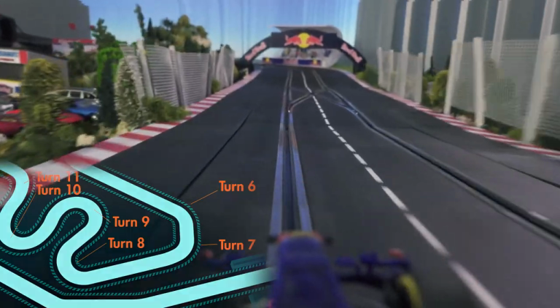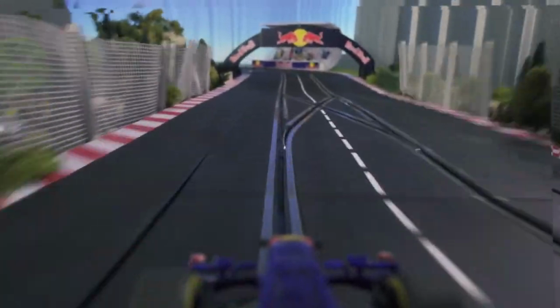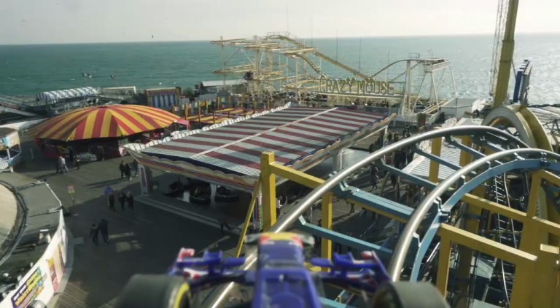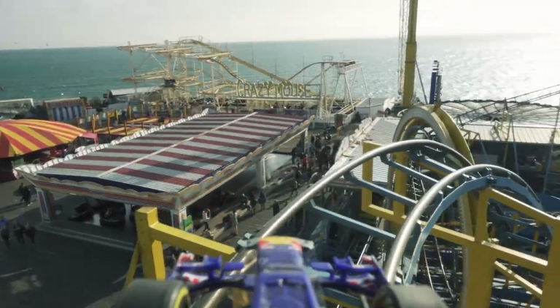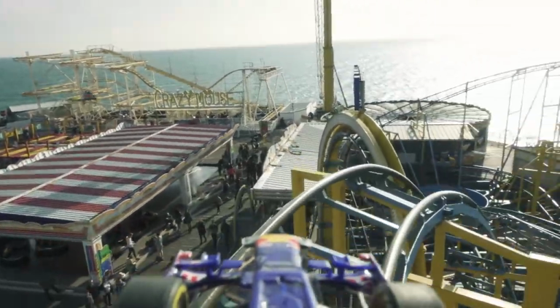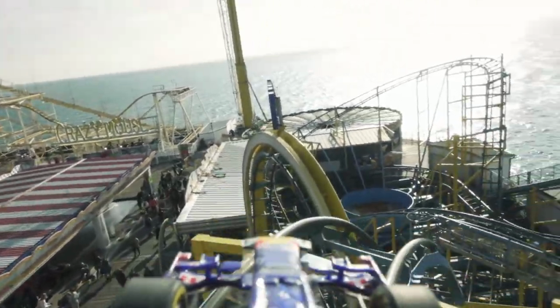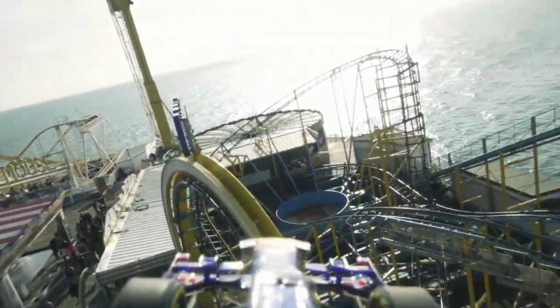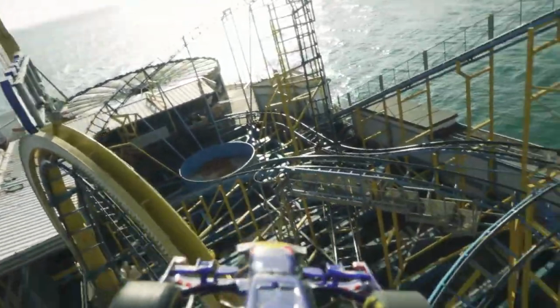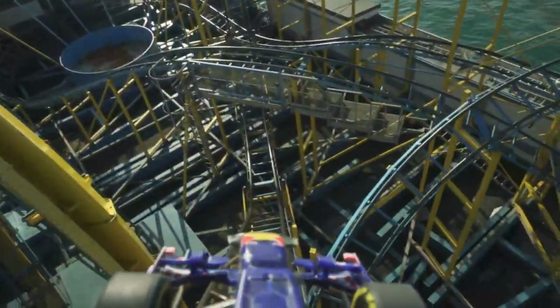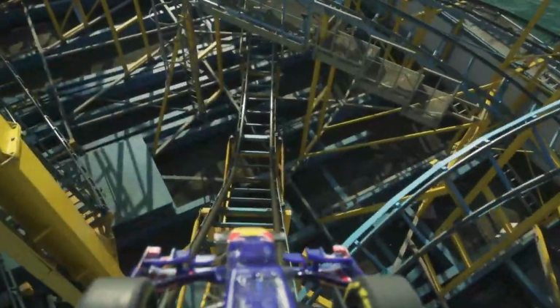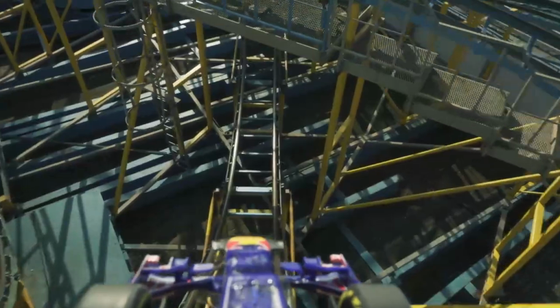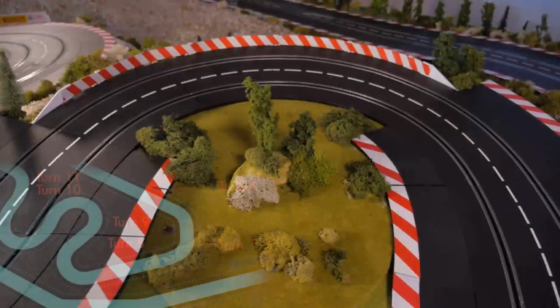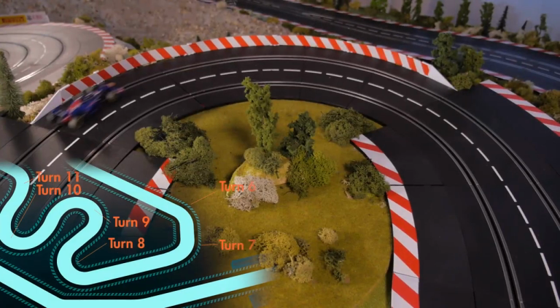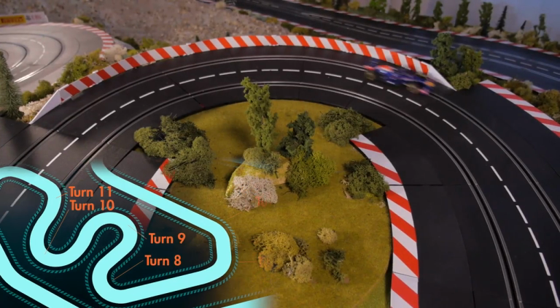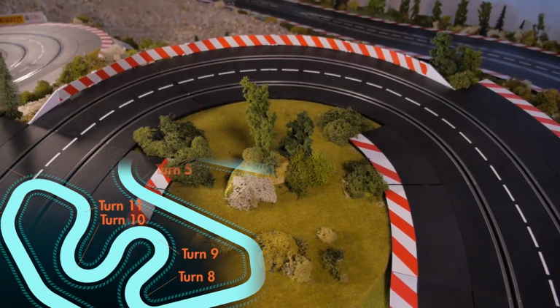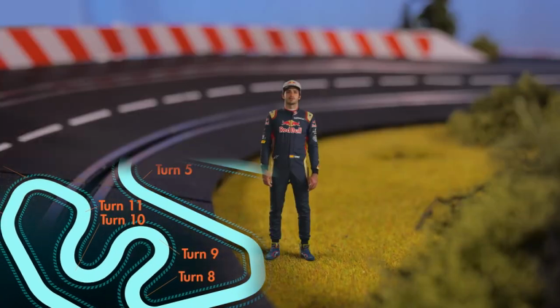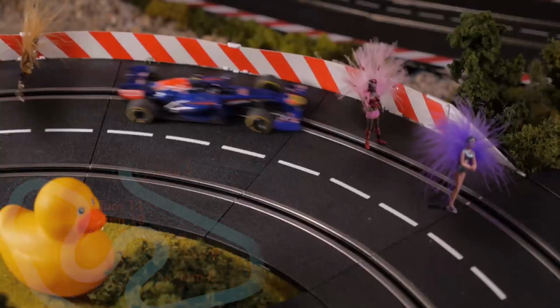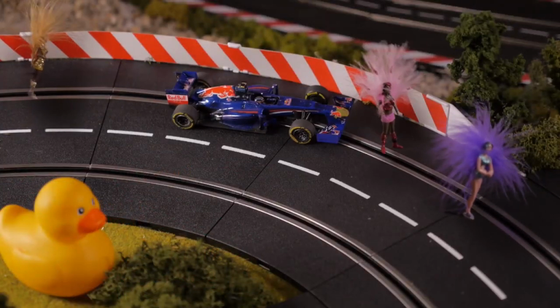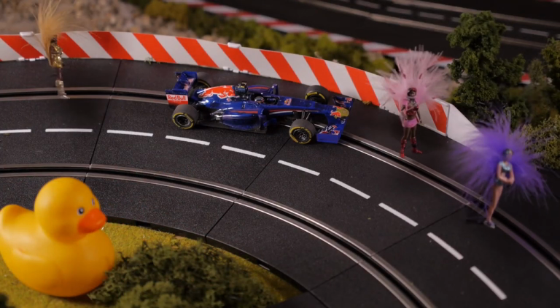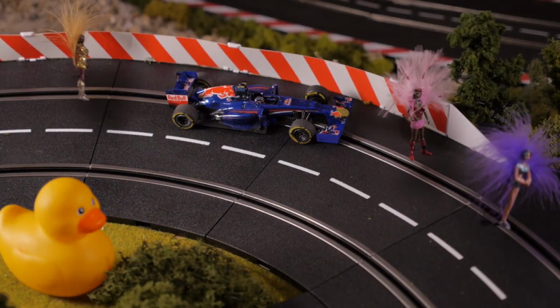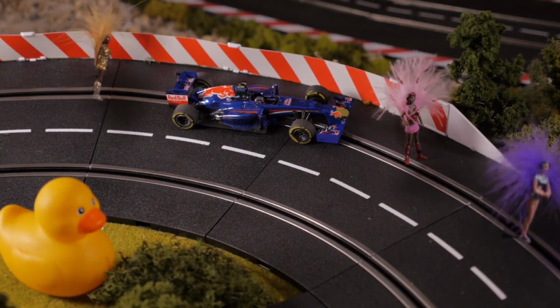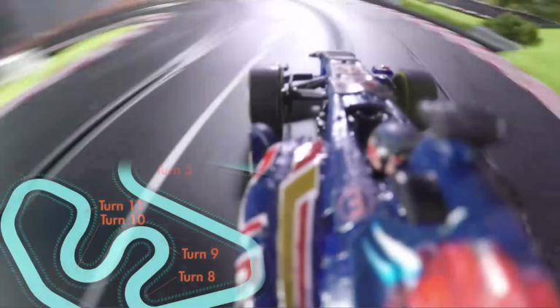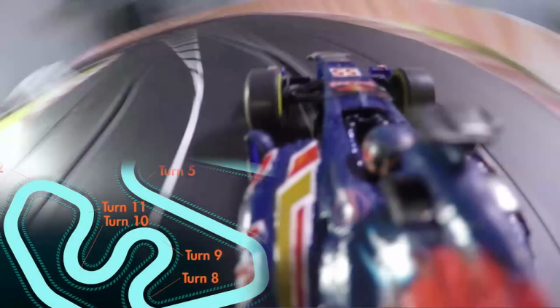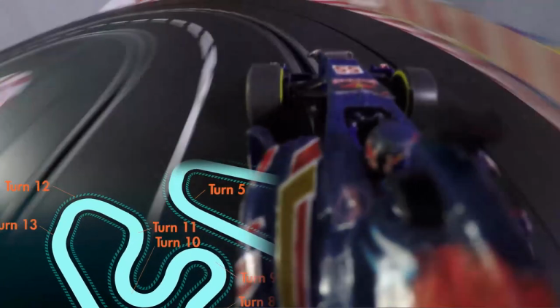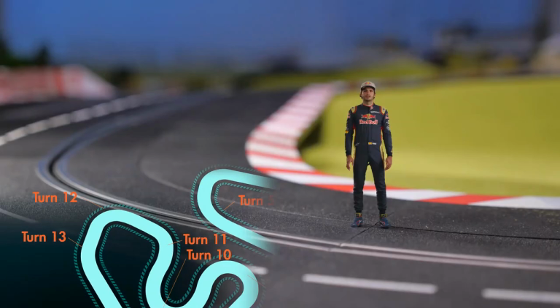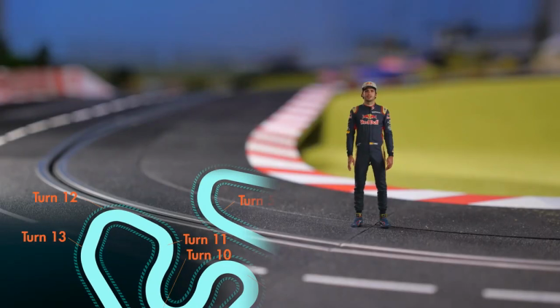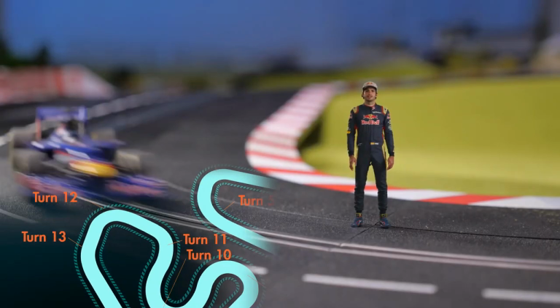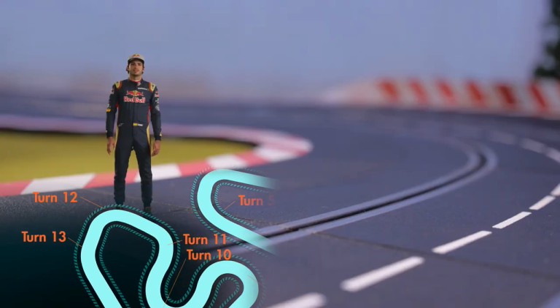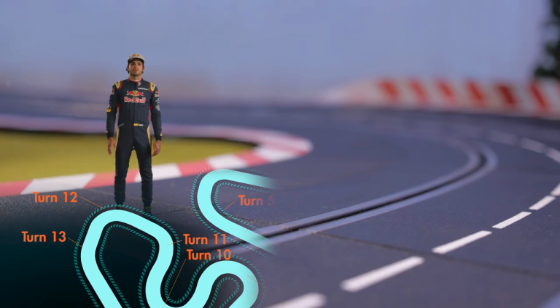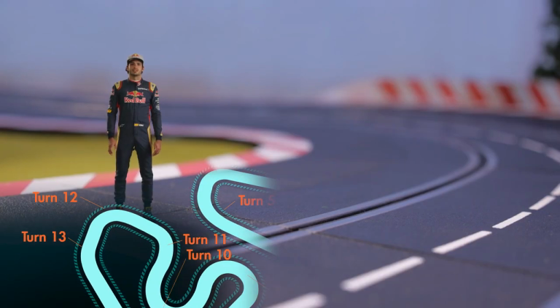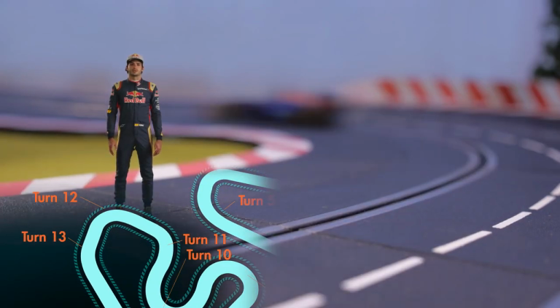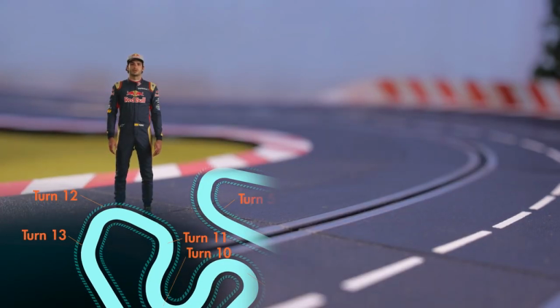It's known for being a bit of a roller coaster because of its altitude changes. In Turn 10 we downshift to second gear — probably the slowest corner on the track. We exit and just manage to go flat through Turn 11 into Turn 13, the last corner of the track.